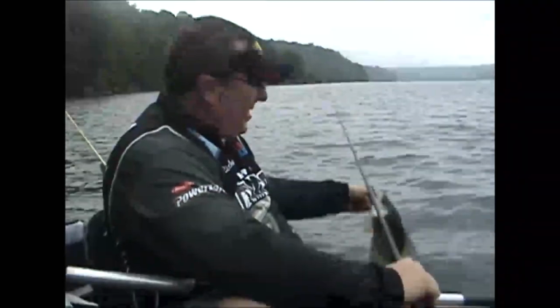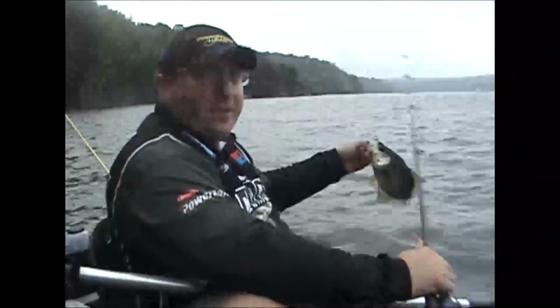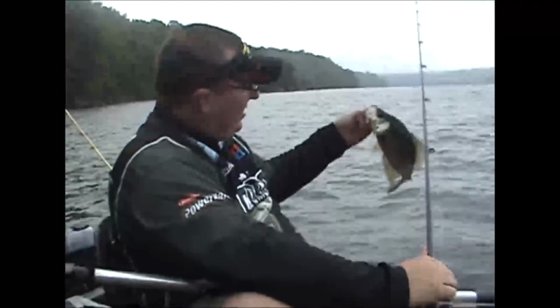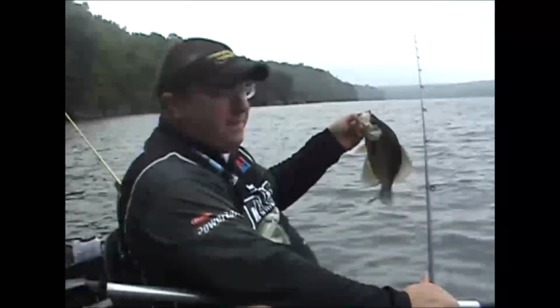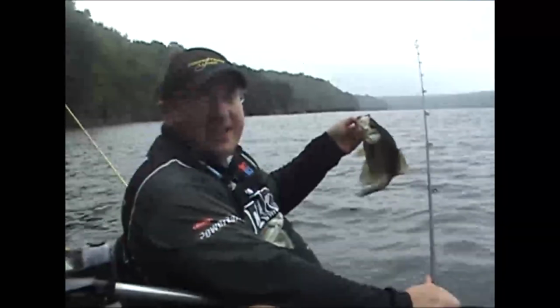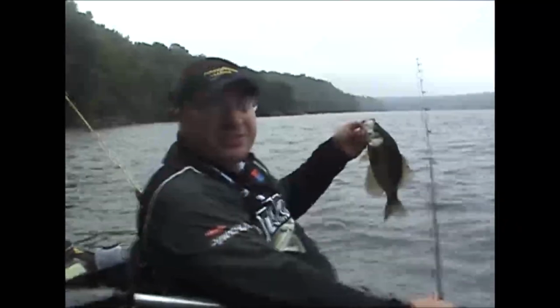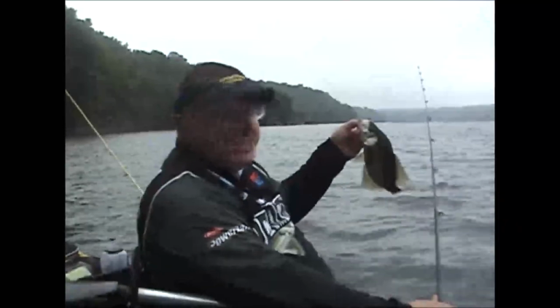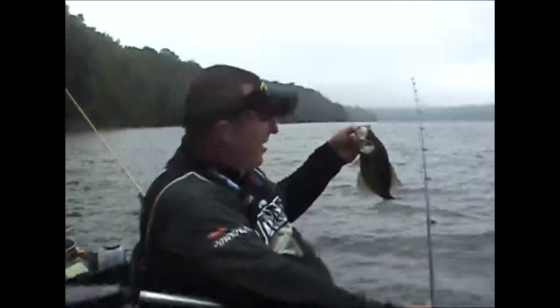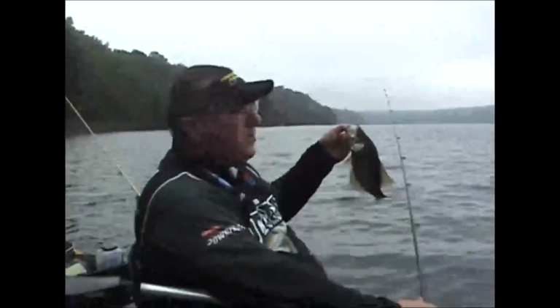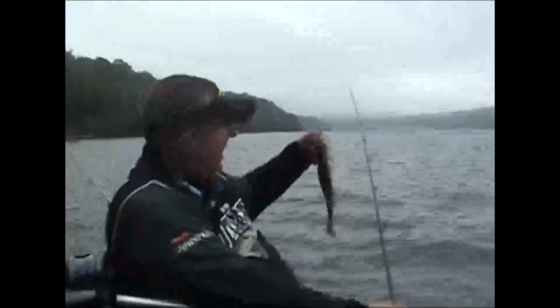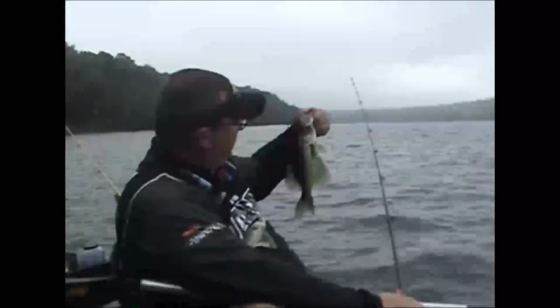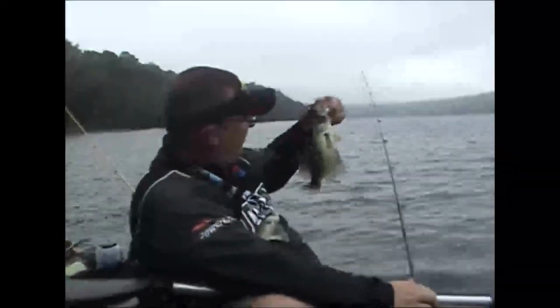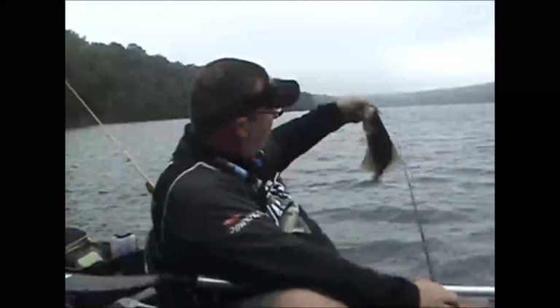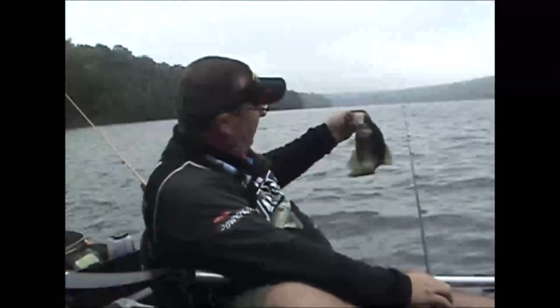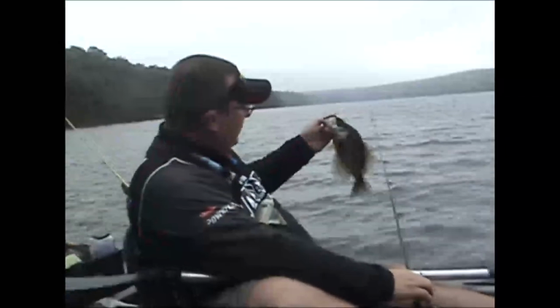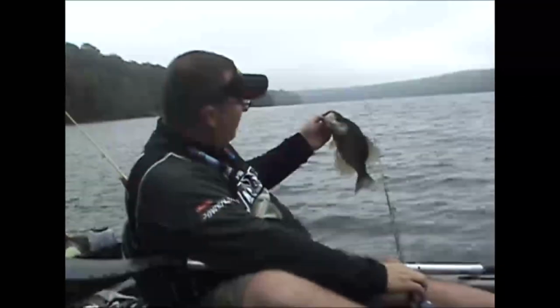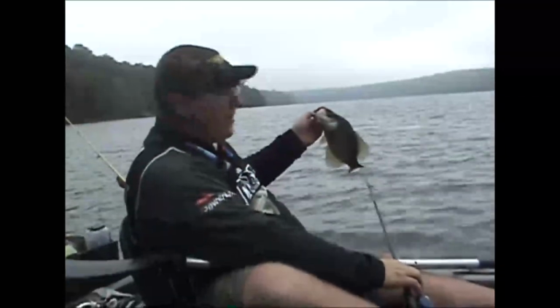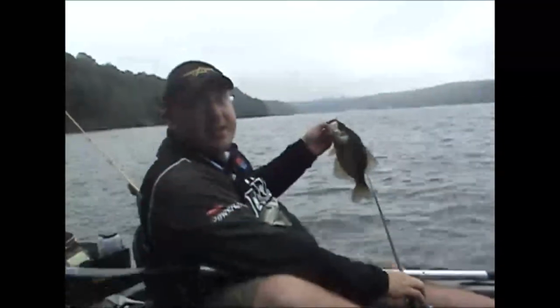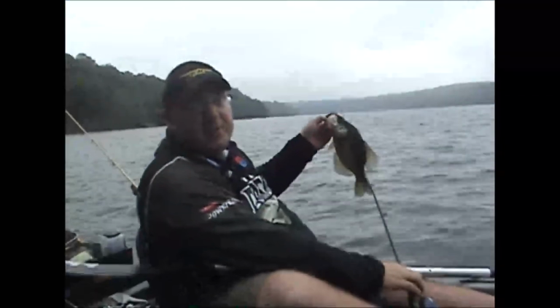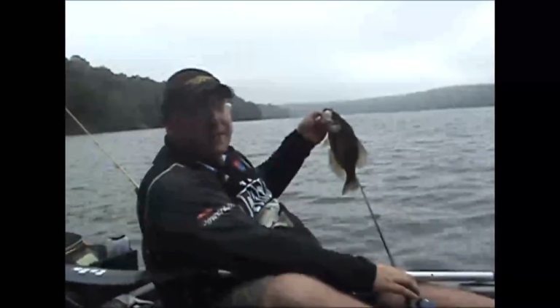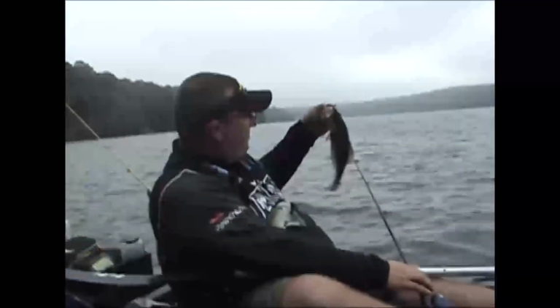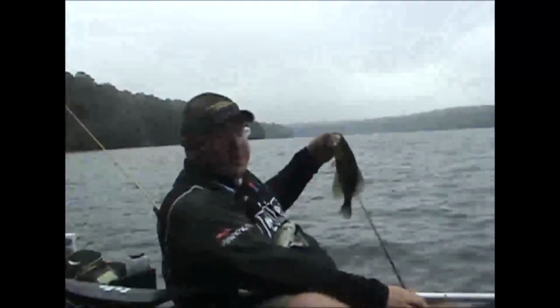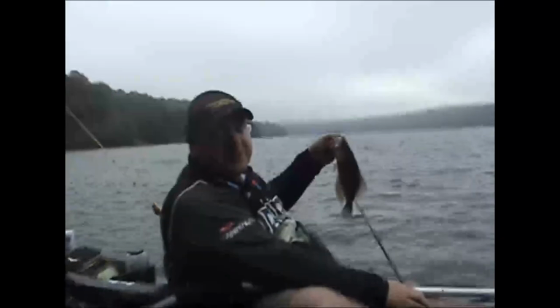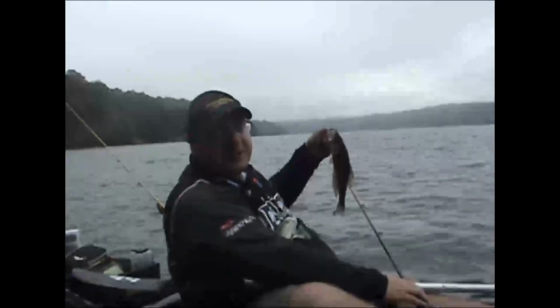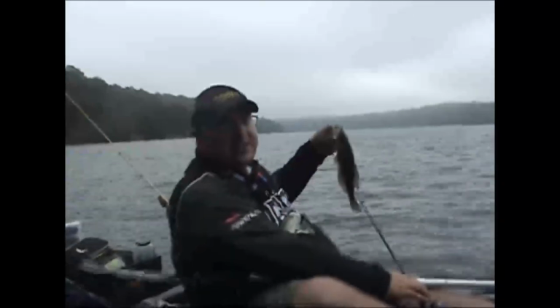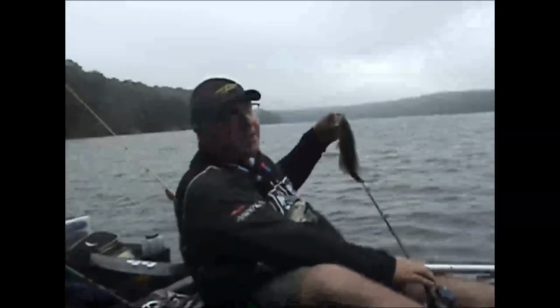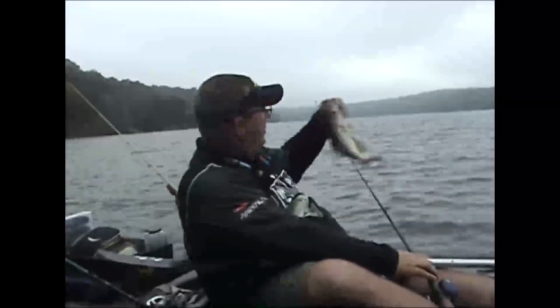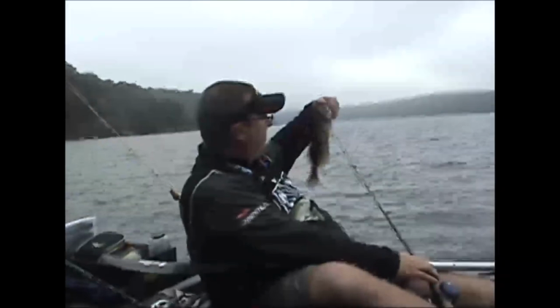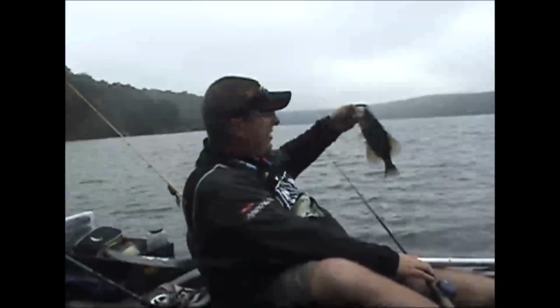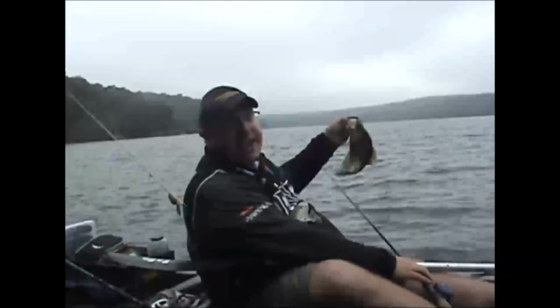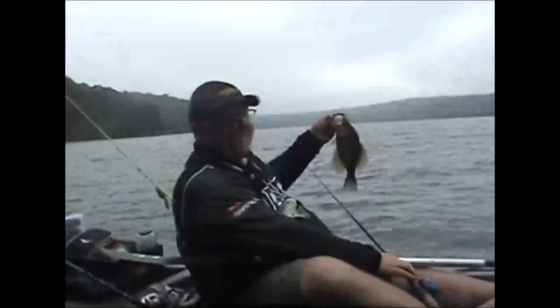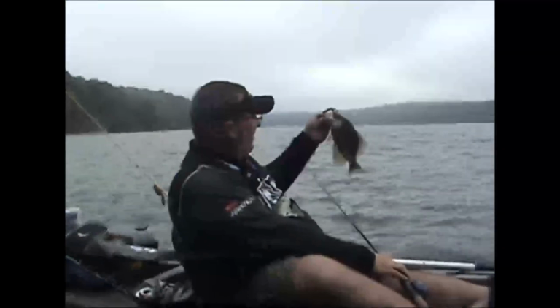Okay folks, finicky ticklers working at Split Rock. I thought it was a bass as it was fighting me — got him up, it's a decent crappie. Caught him on the finicky tickler from Power Team Lures, it's working. They're finicky. So we're going to put this guy back.